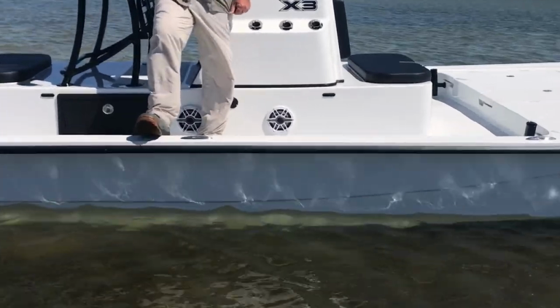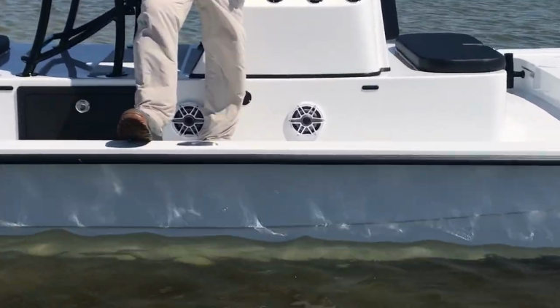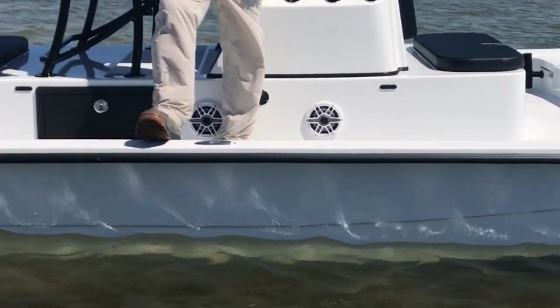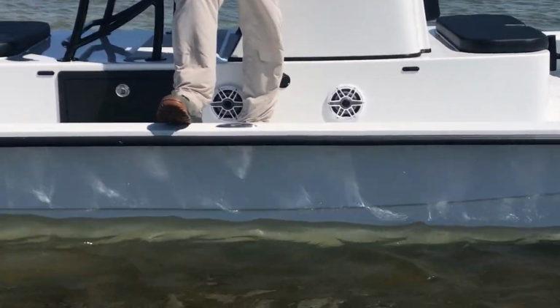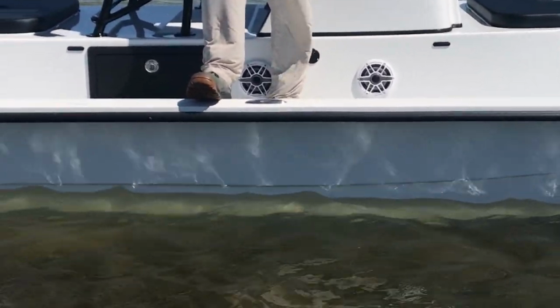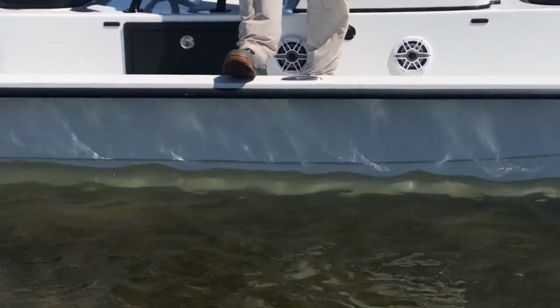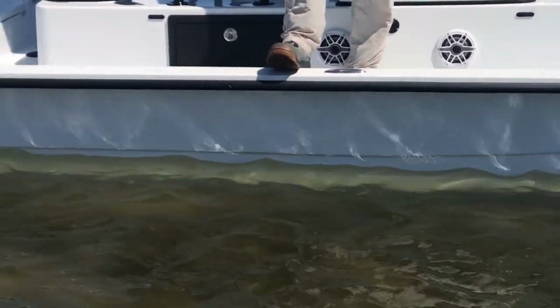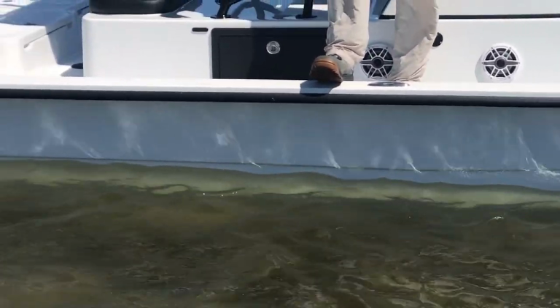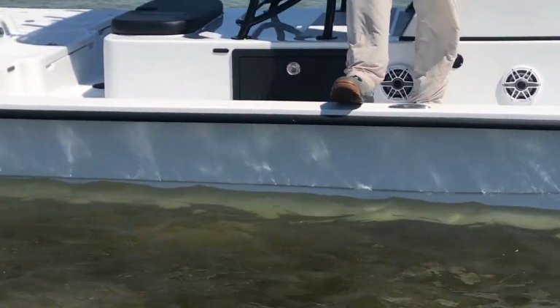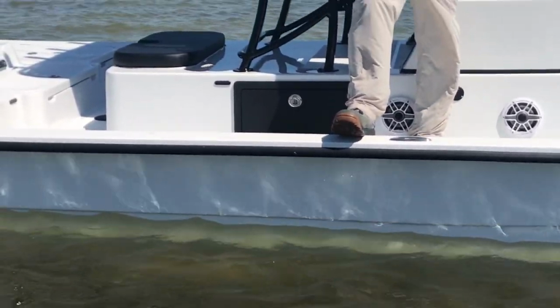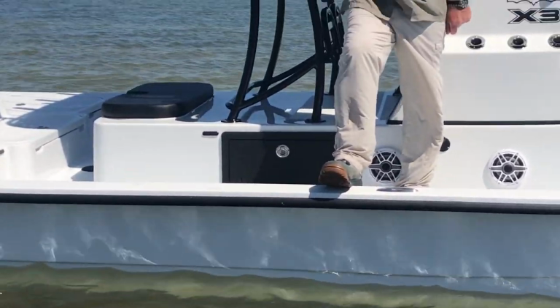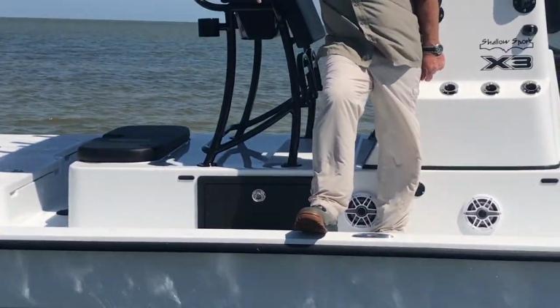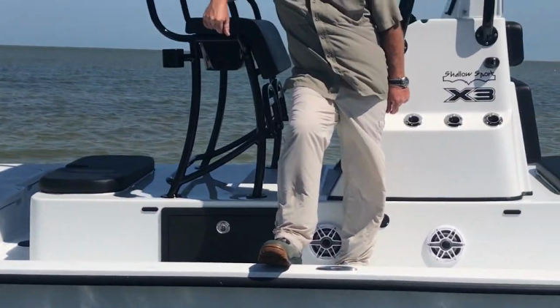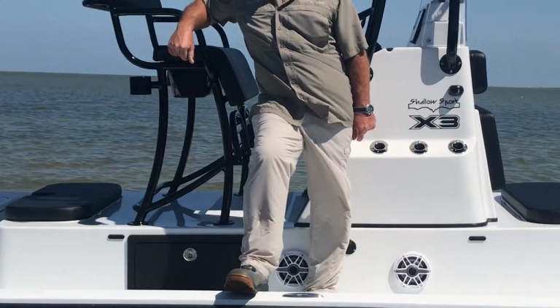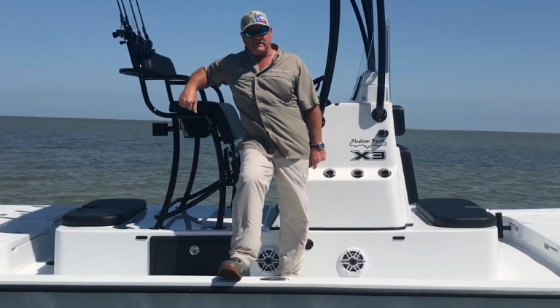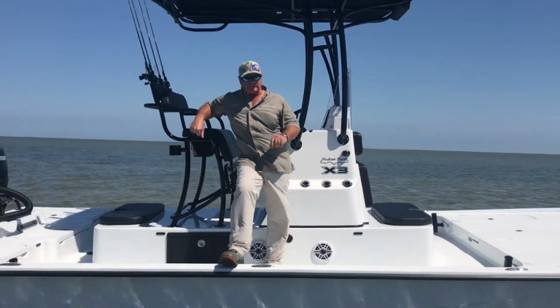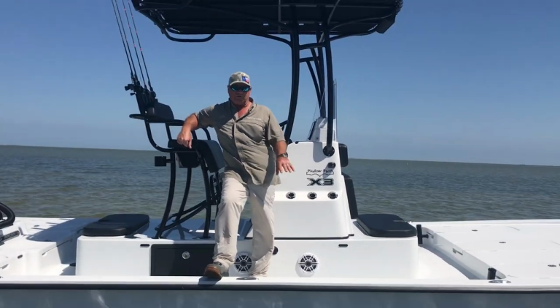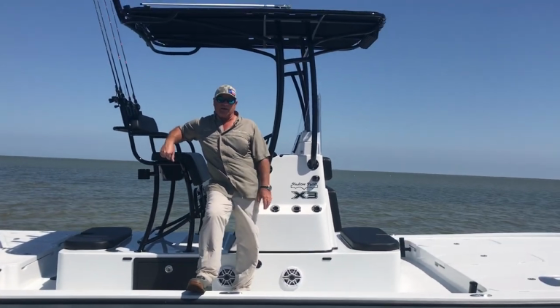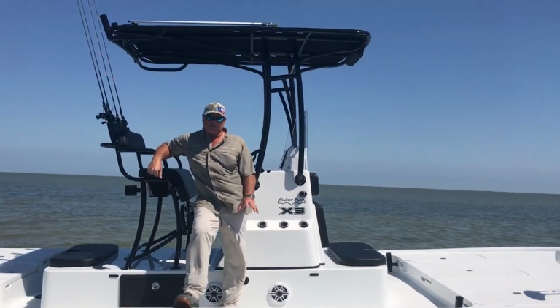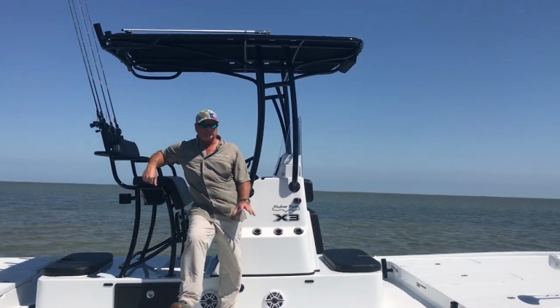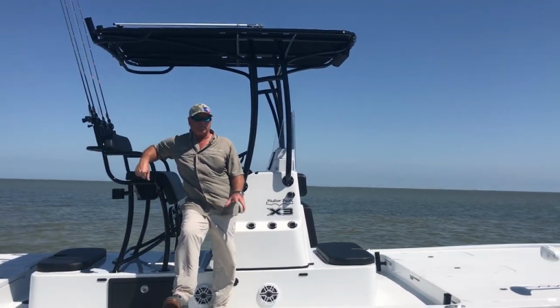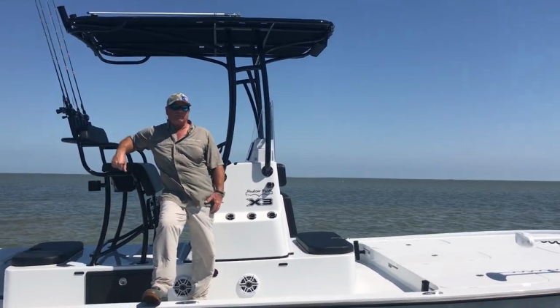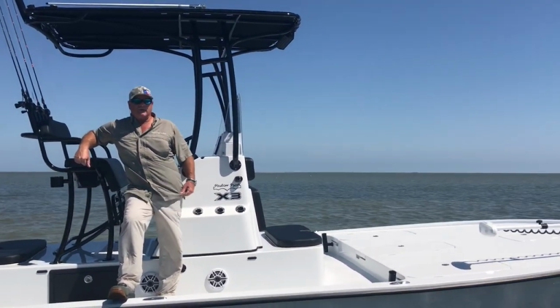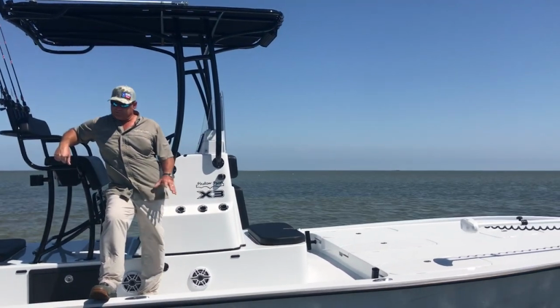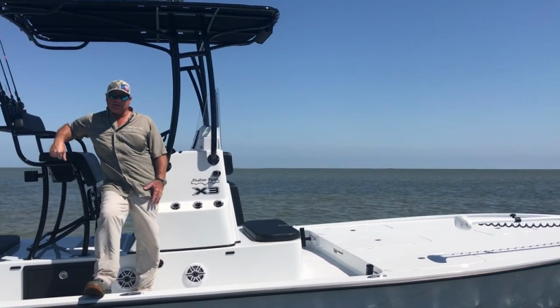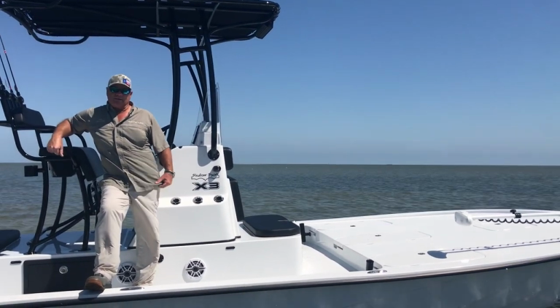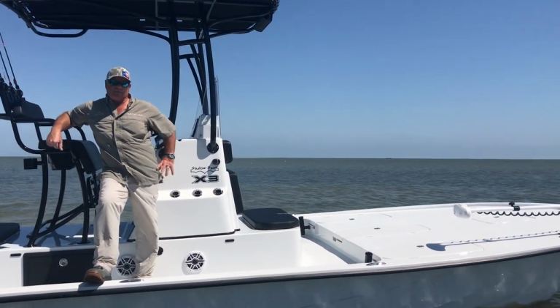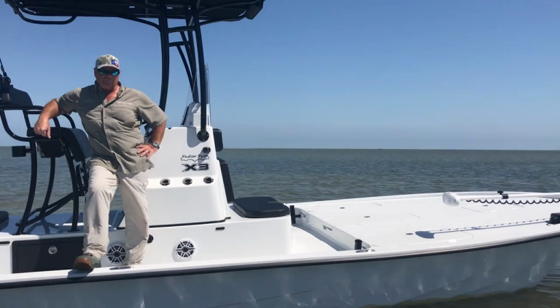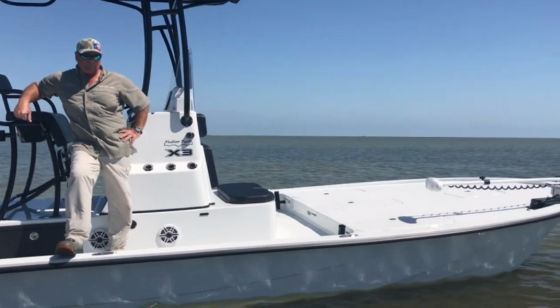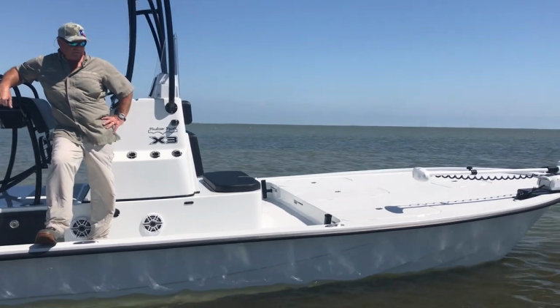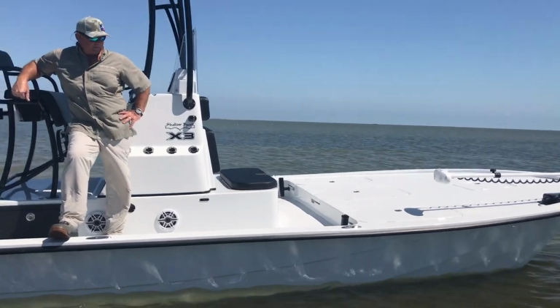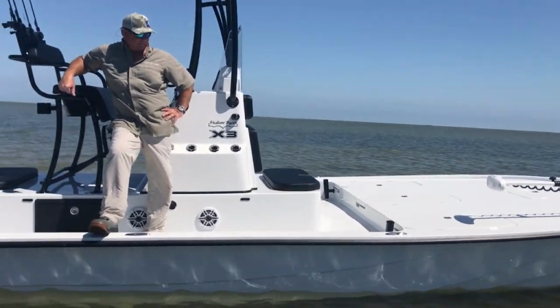We've been fishing a lot of times in the summertime, and a lot of times when the other boat manufacturers have turned it around because it's a little too rough for them, this boat can get it done safely.